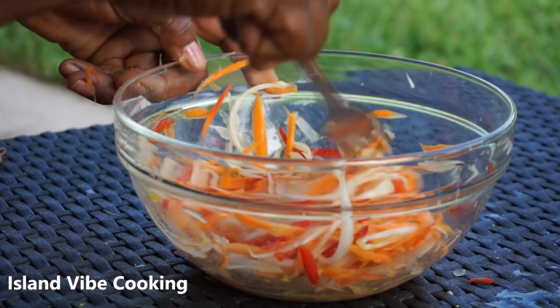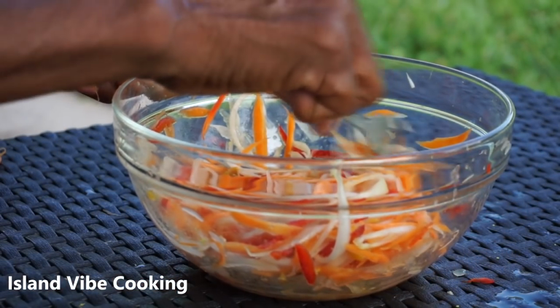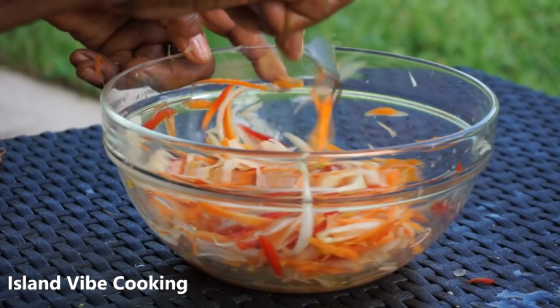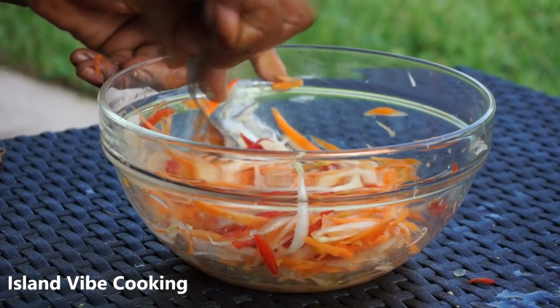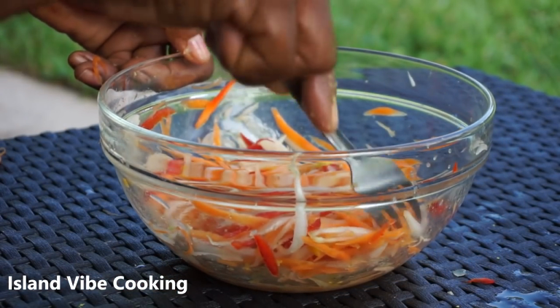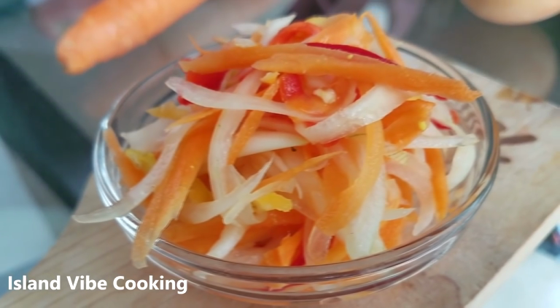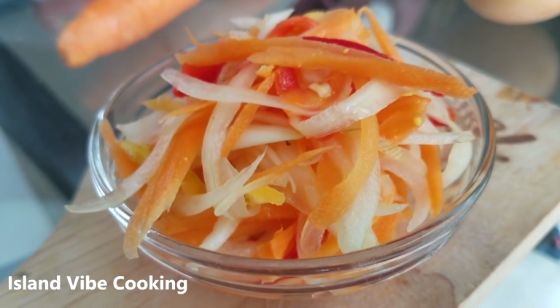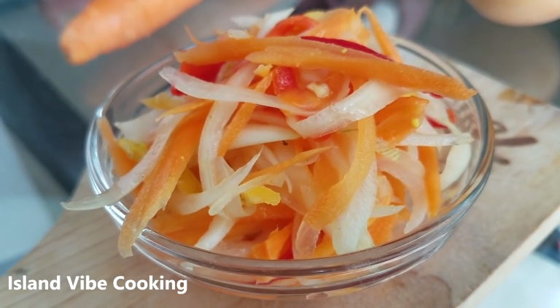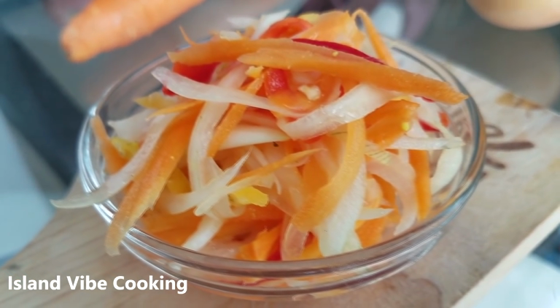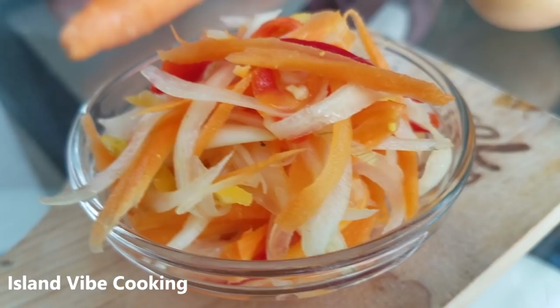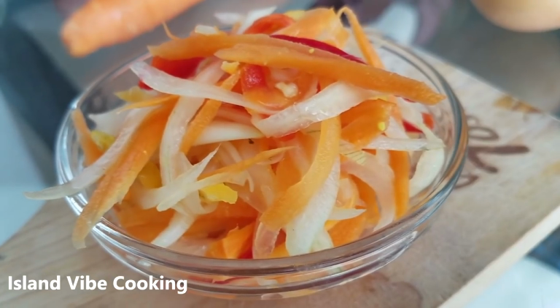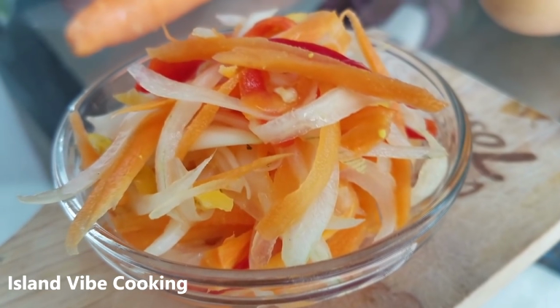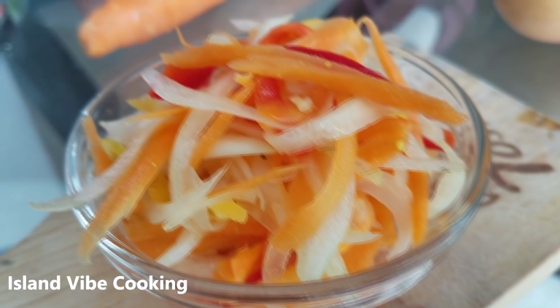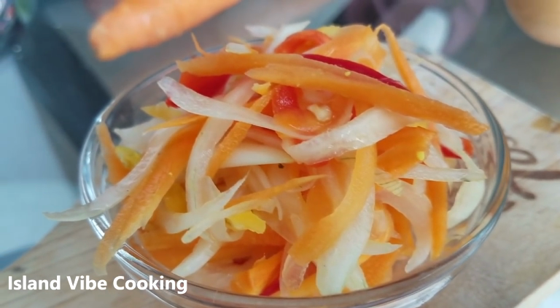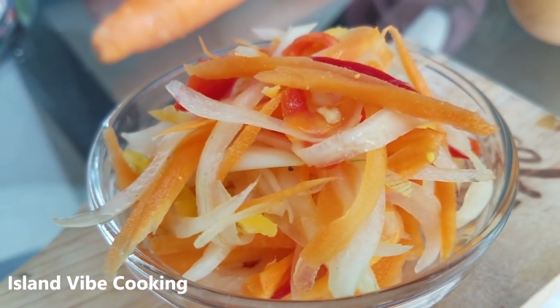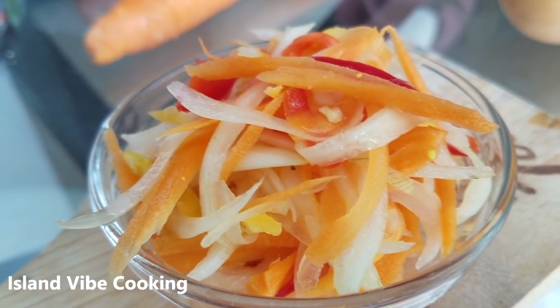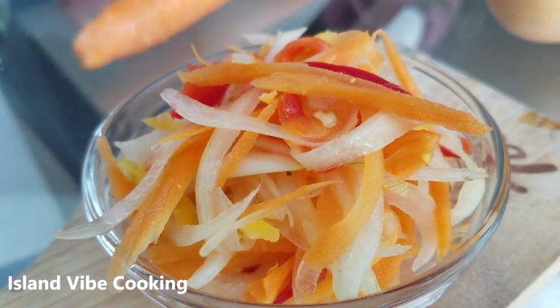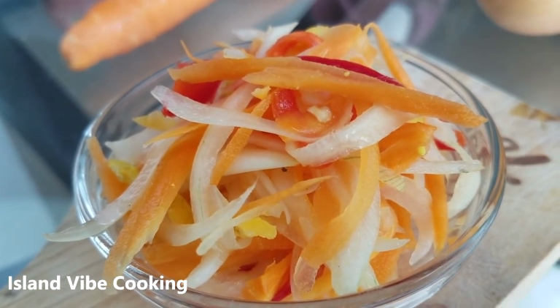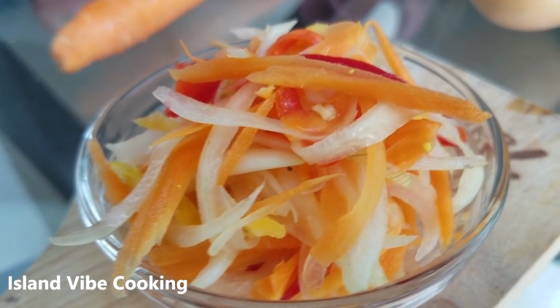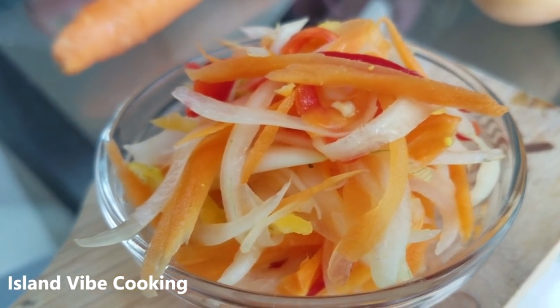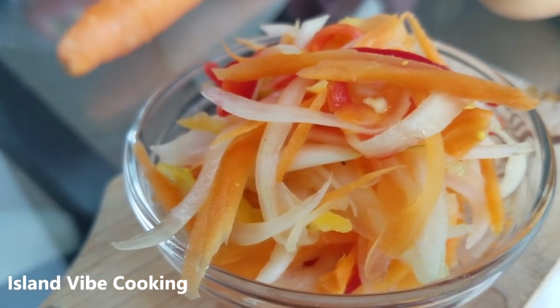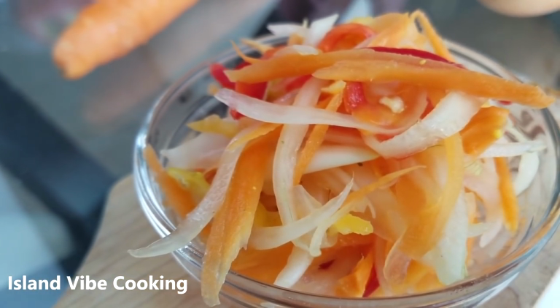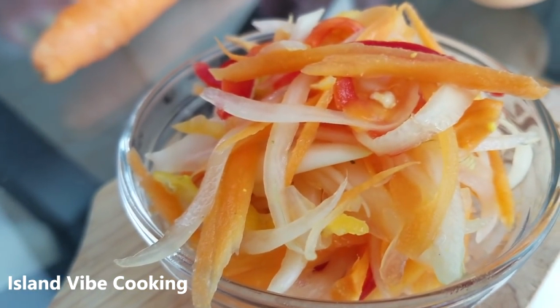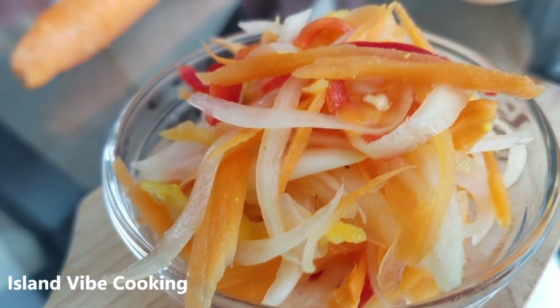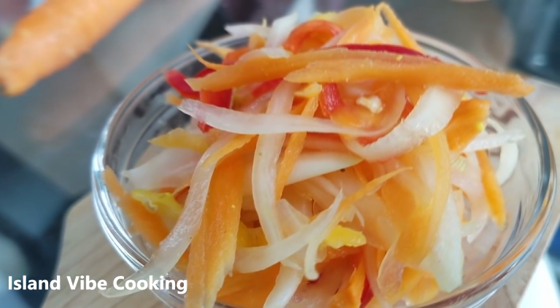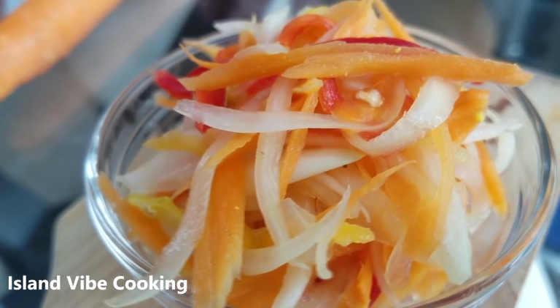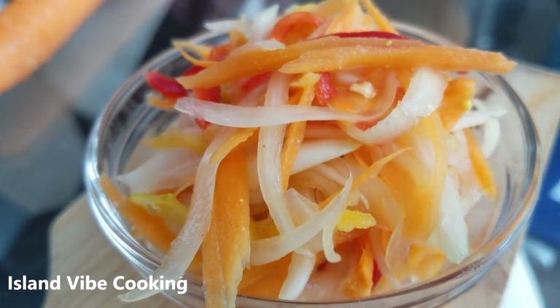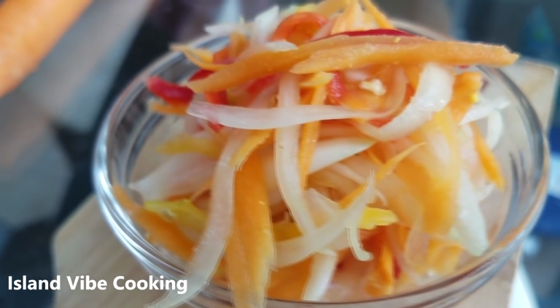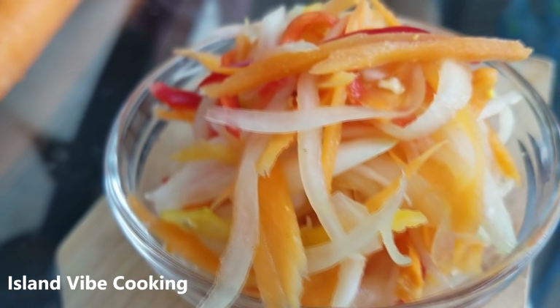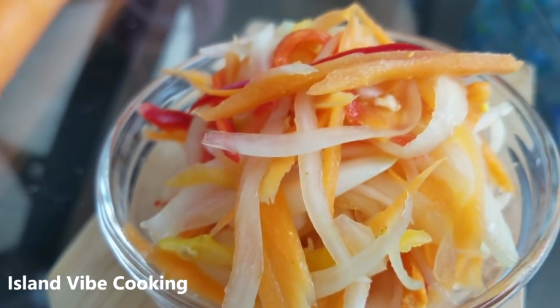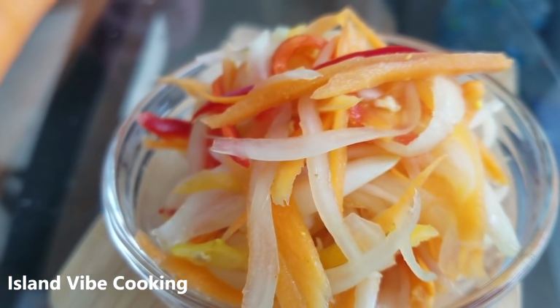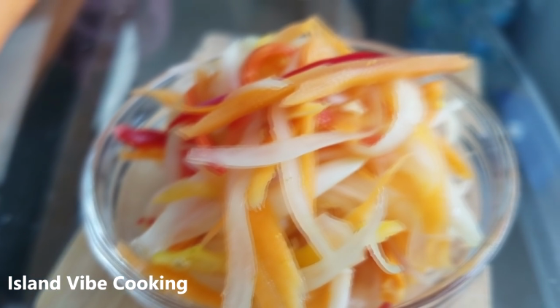It should be ready to go, or you can put it in the fridge if you like. This is it — I hope you guys enjoy it! Please make my mama happy, let's get this video to 100 likes, and I will see you guys on my next one. Bye!